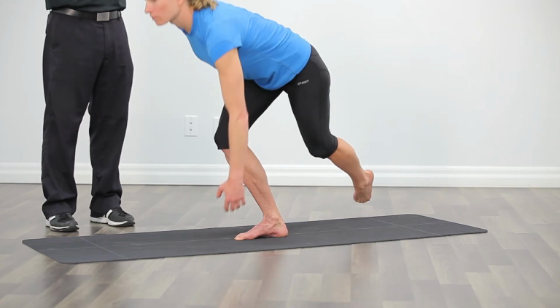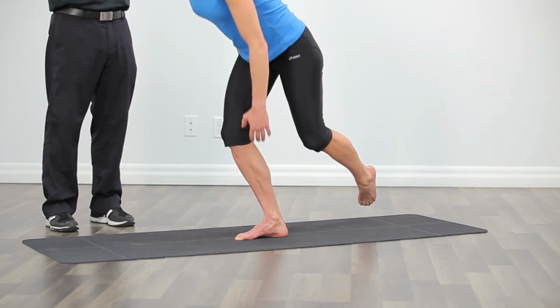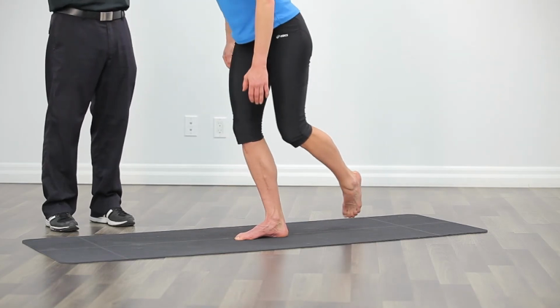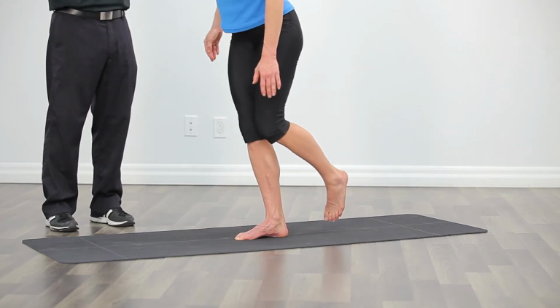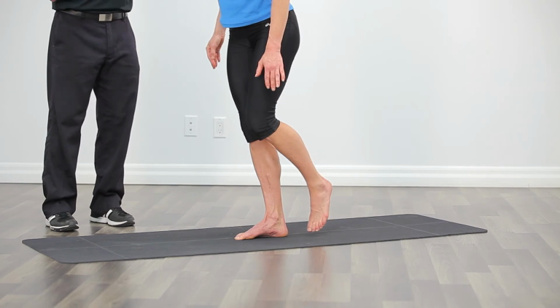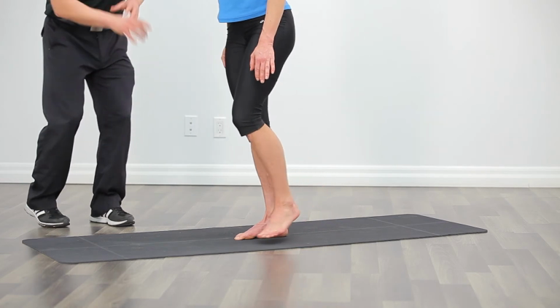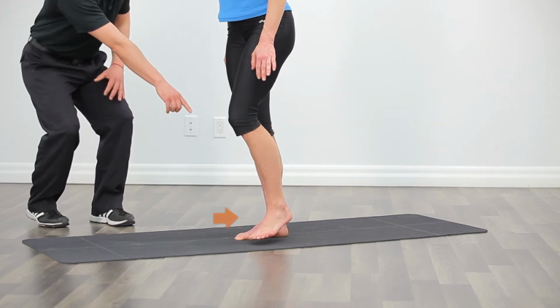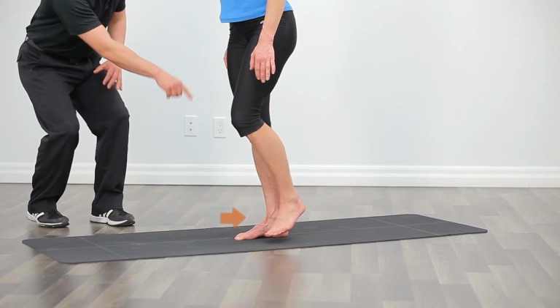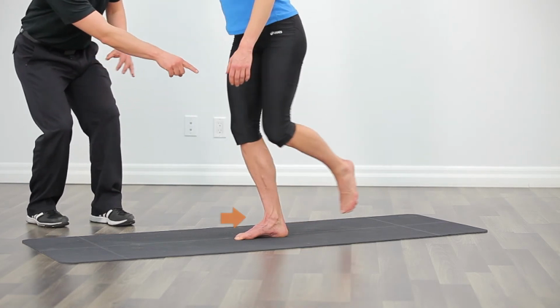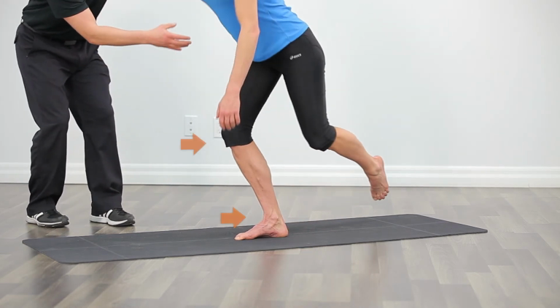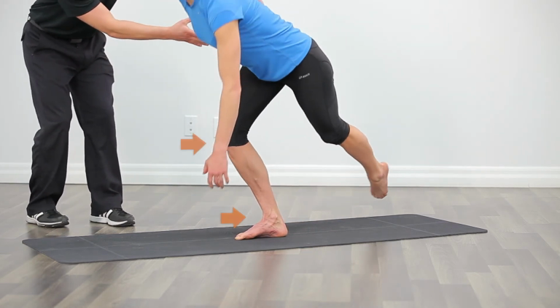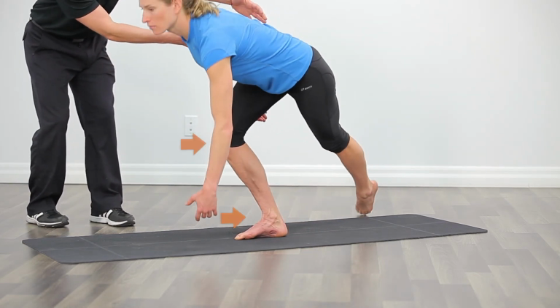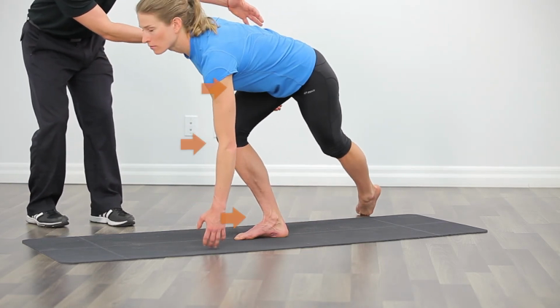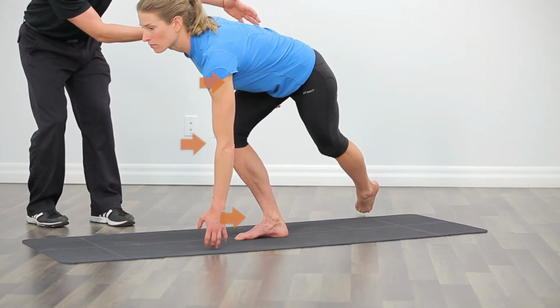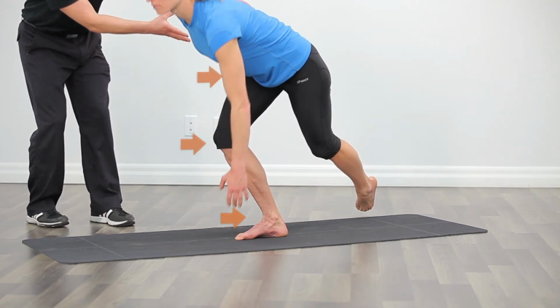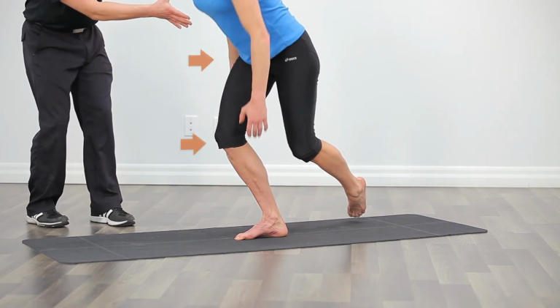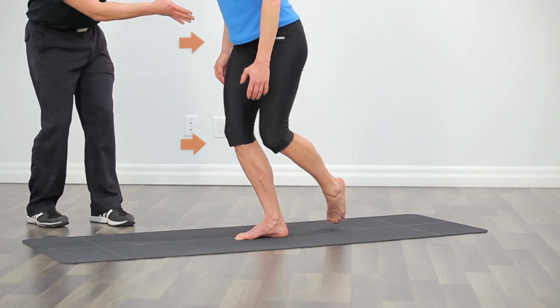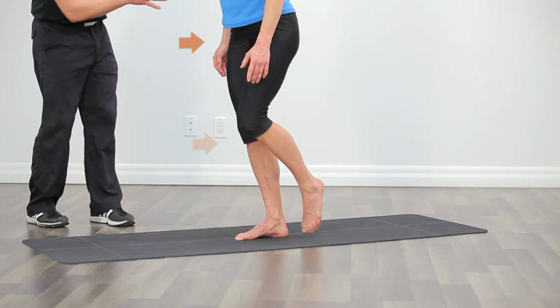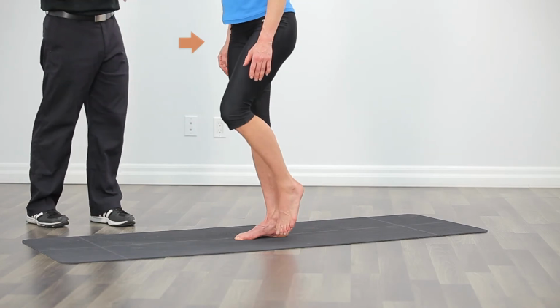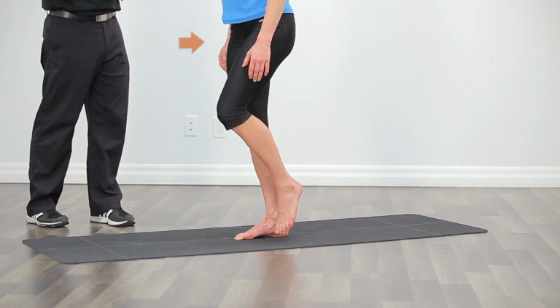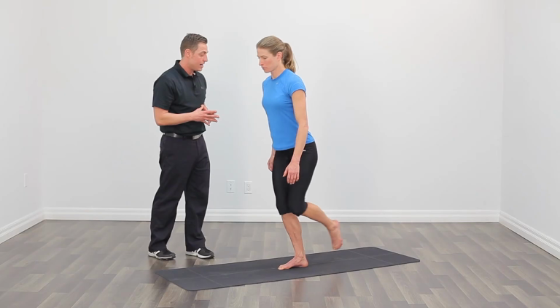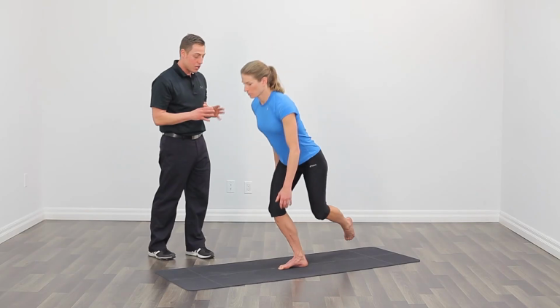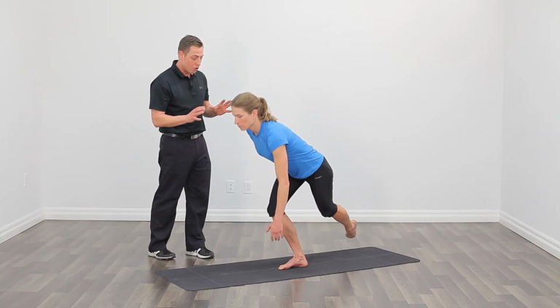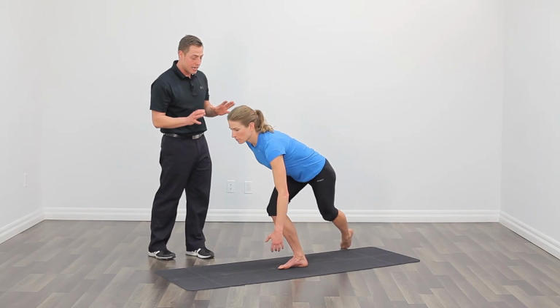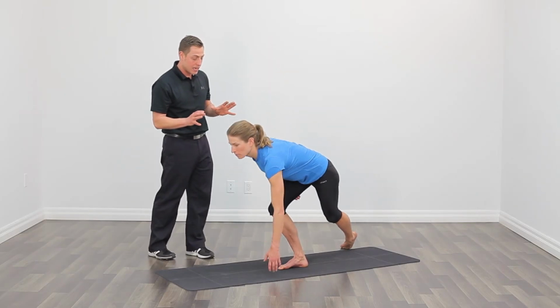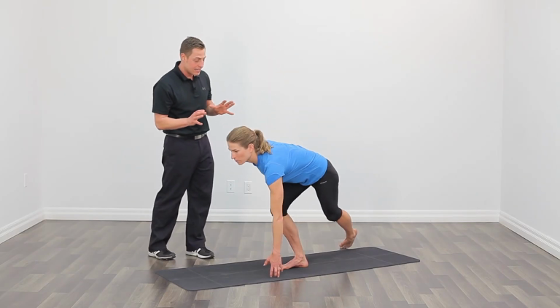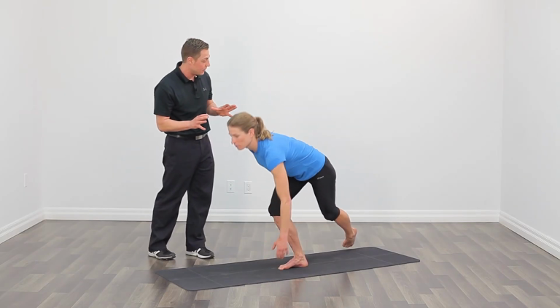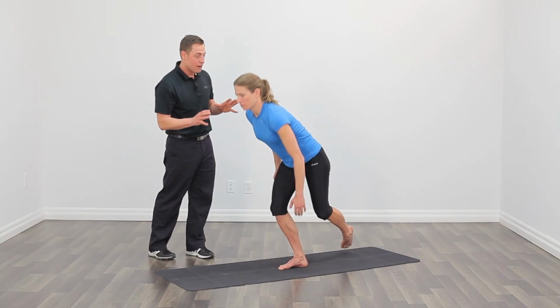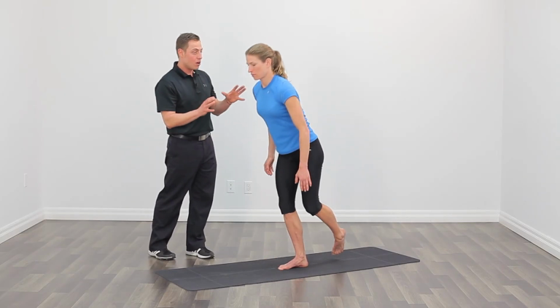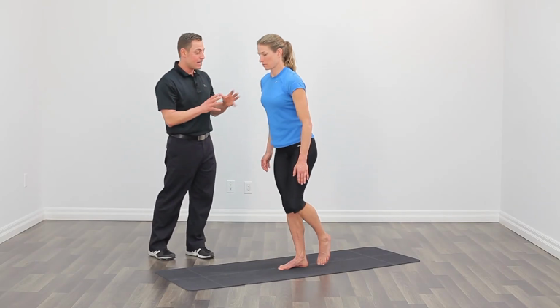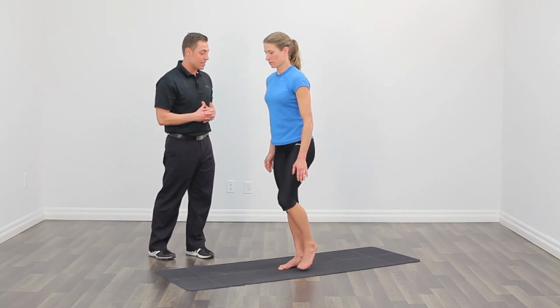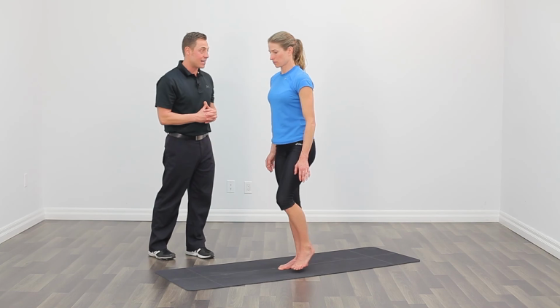As you can see, this is a fantastic exercise to strengthen the ankle, knee, and hip complex, especially those deep hip rotators and your glutes. We're going to perform this exercise consecutively for one minute on each side.